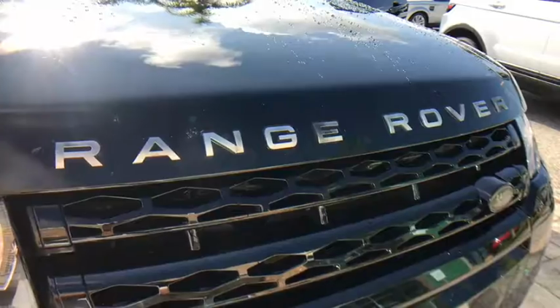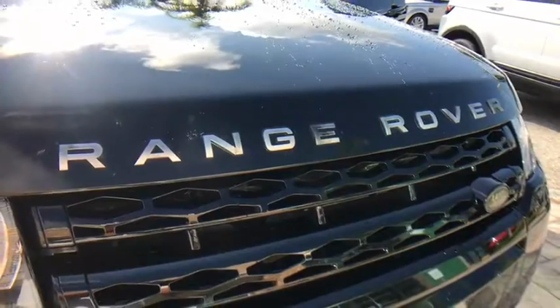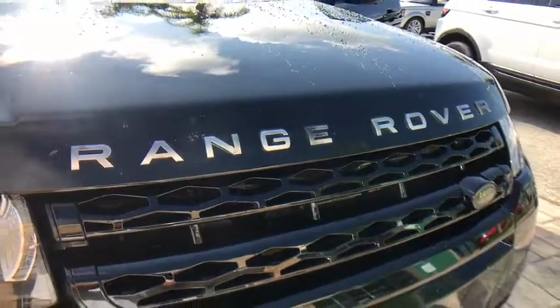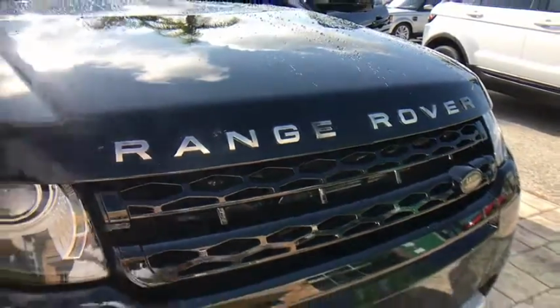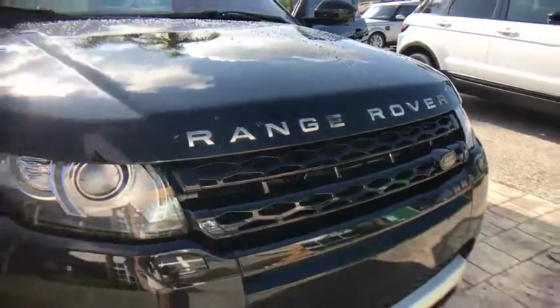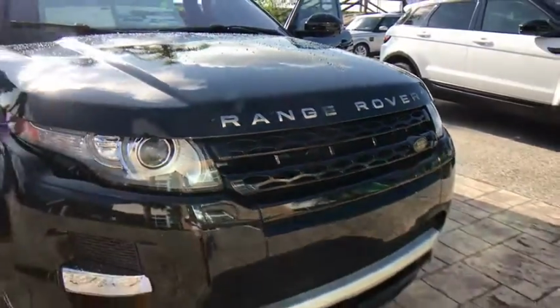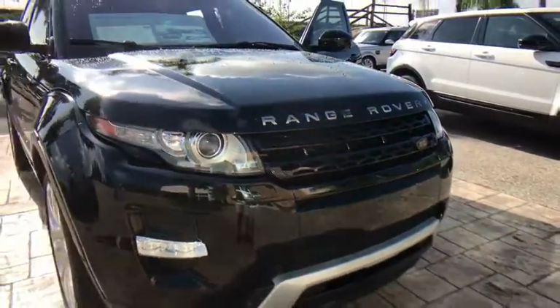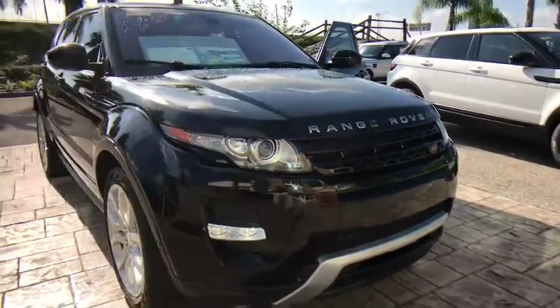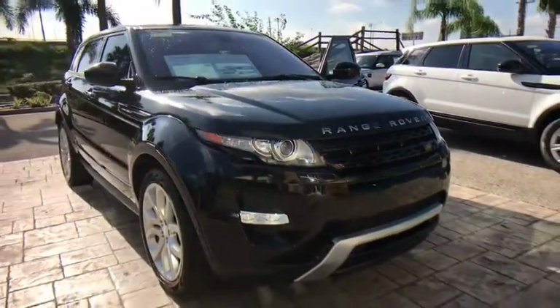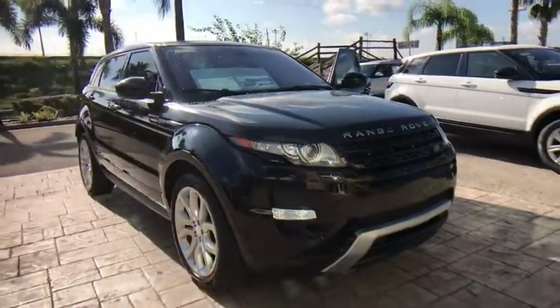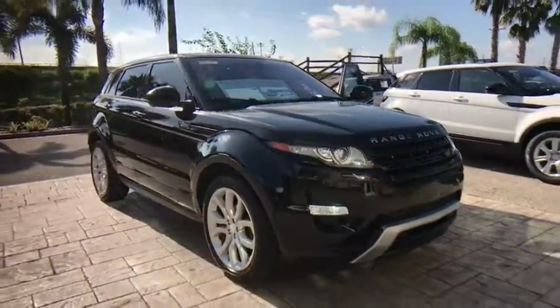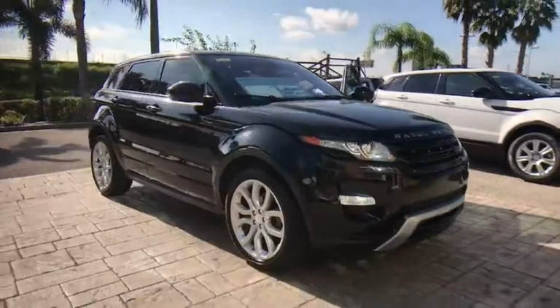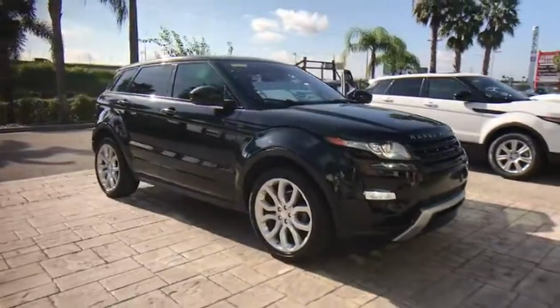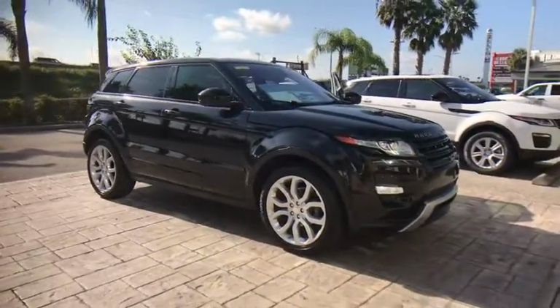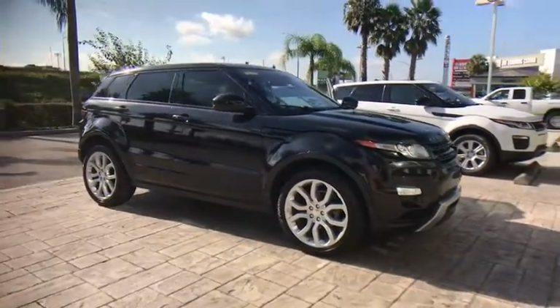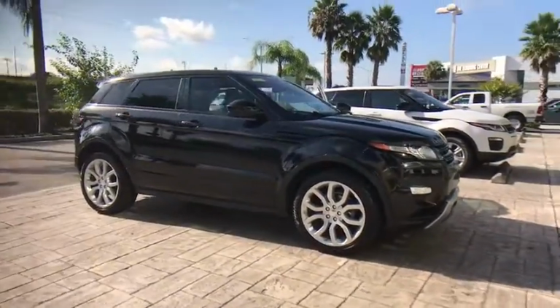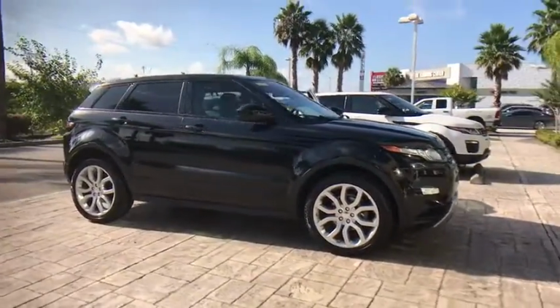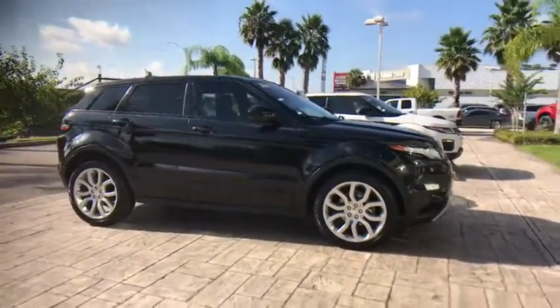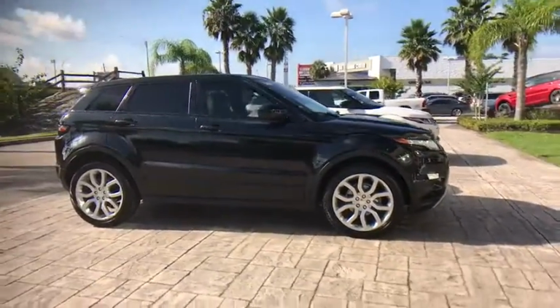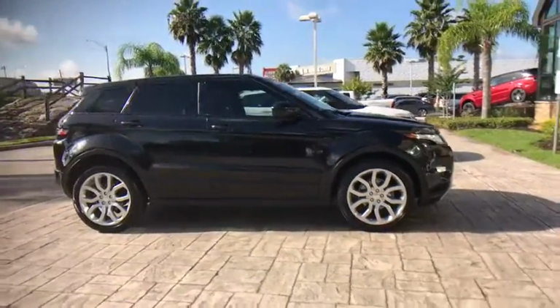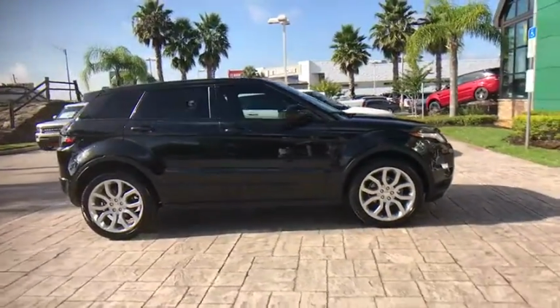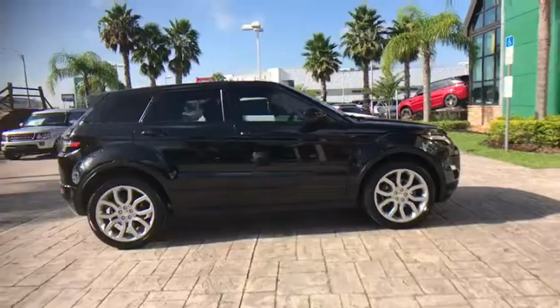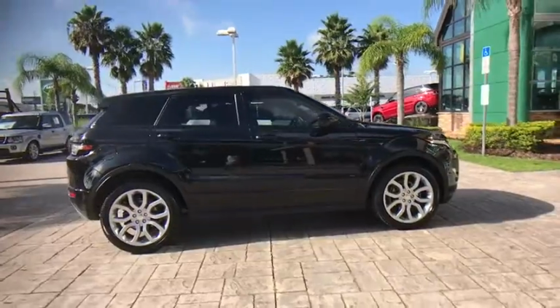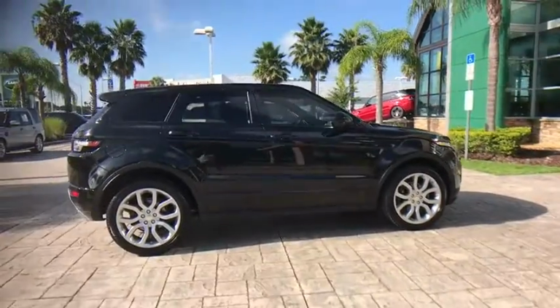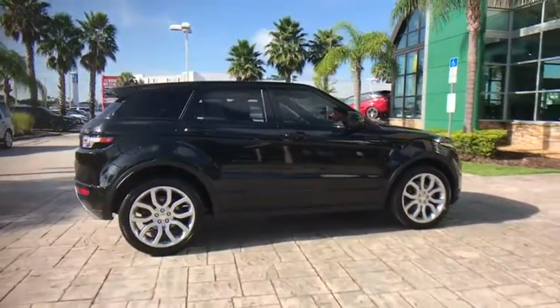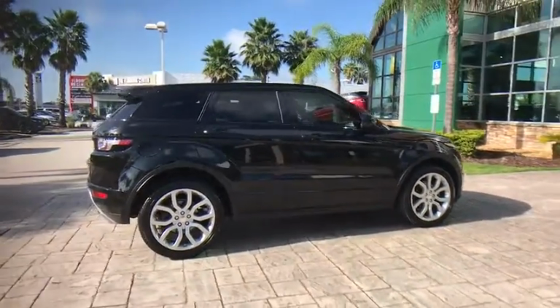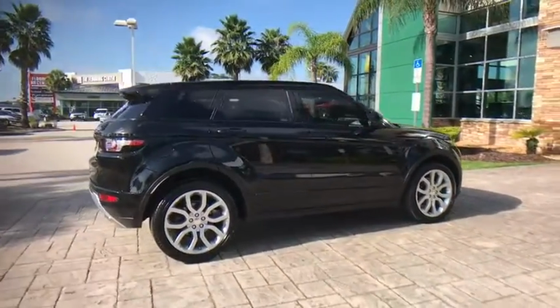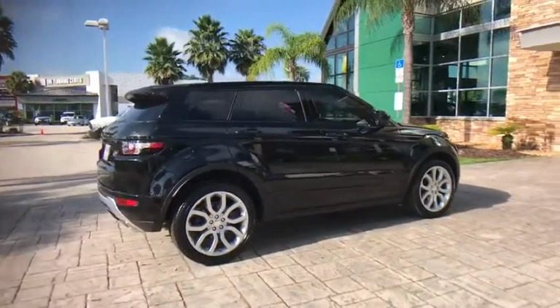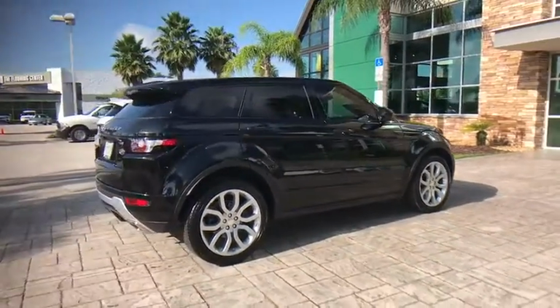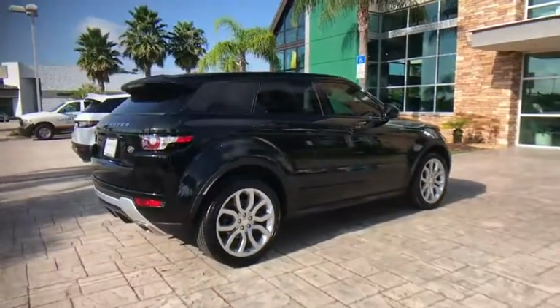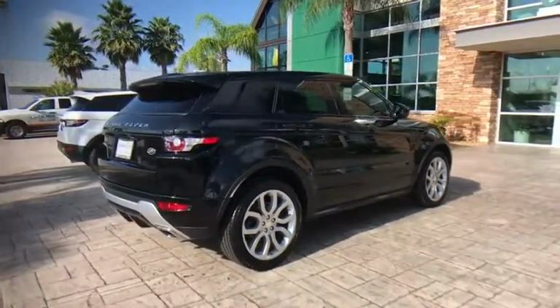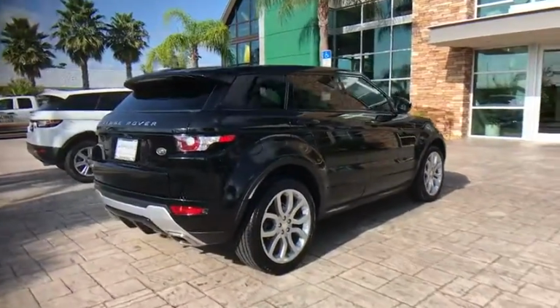The 2014 Land Rover Evoque. The Range Rover Evoque is the lightest and most fuel-efficient Range Rover to date, continuing our commitment to environmental sustainability. This vehicle has less than 40,000 miles. Here are some of this vehicle's great options.